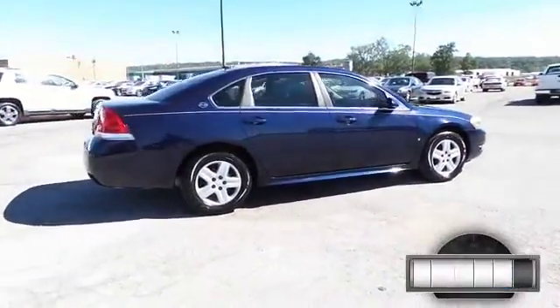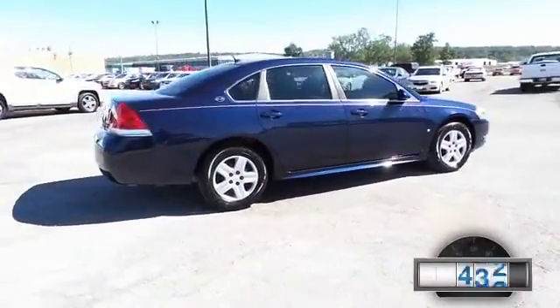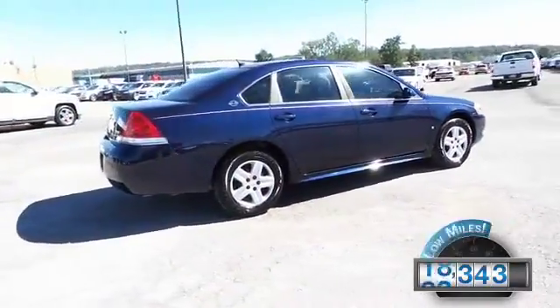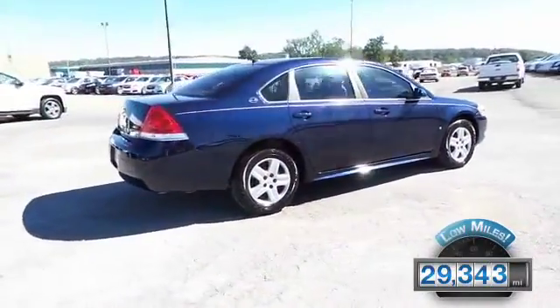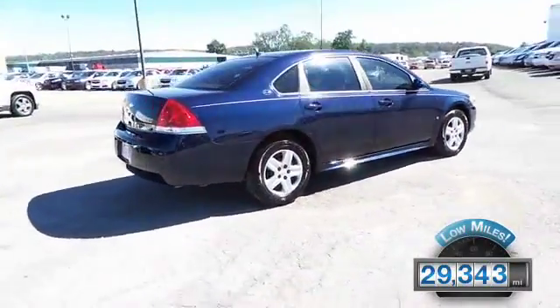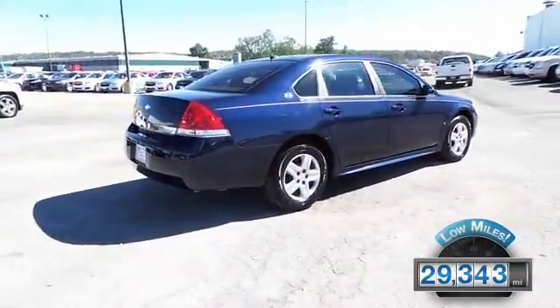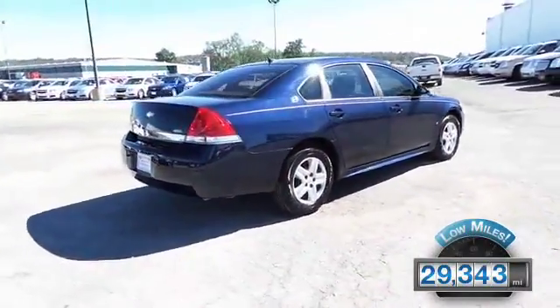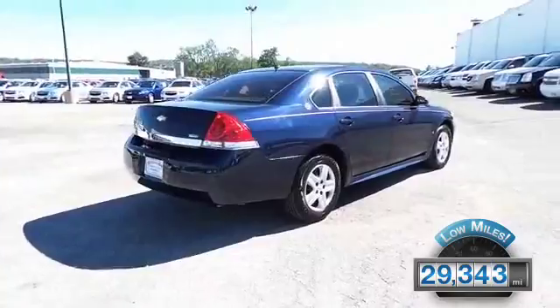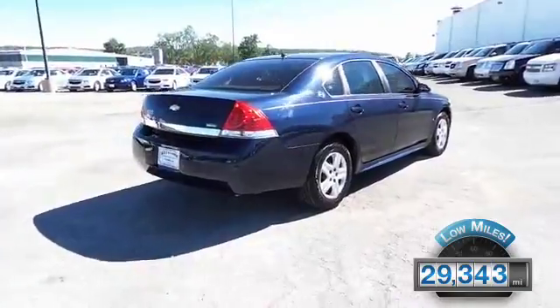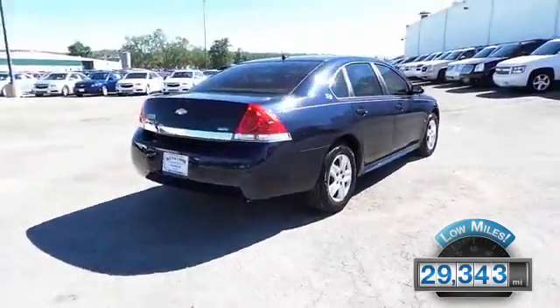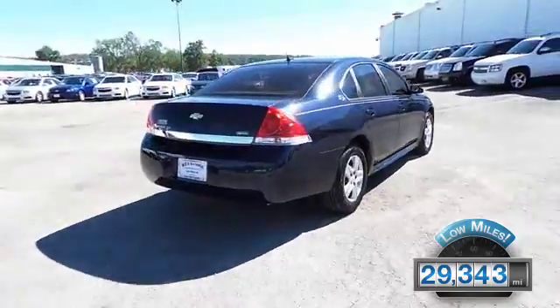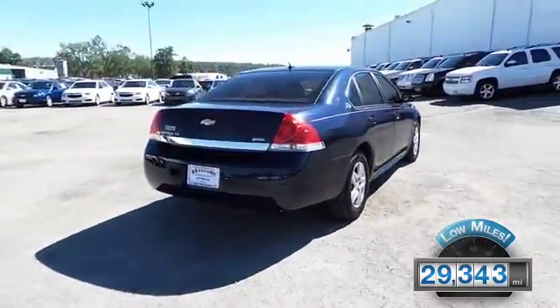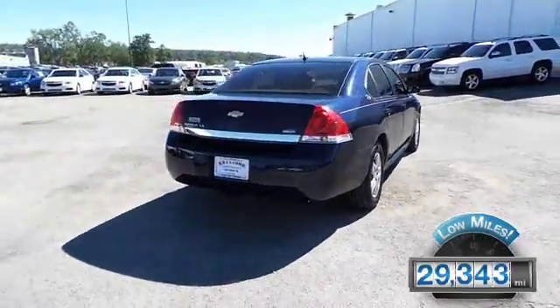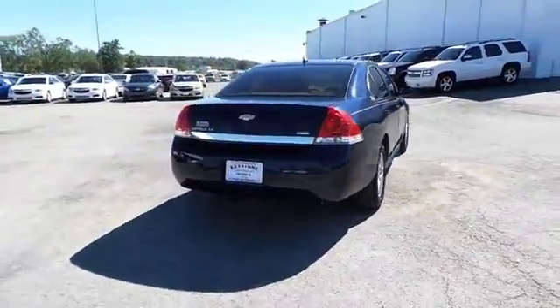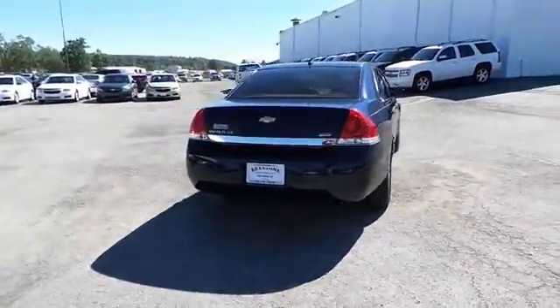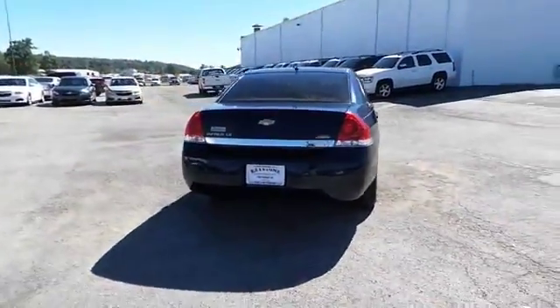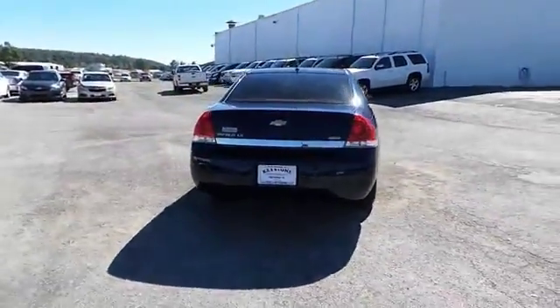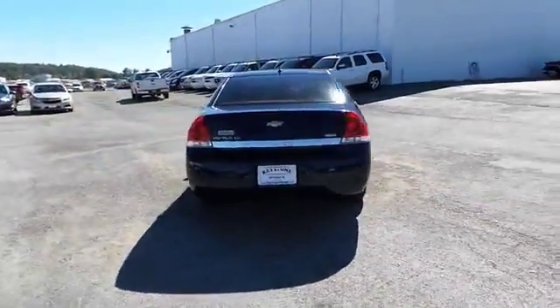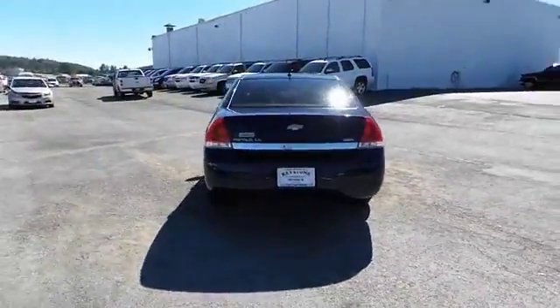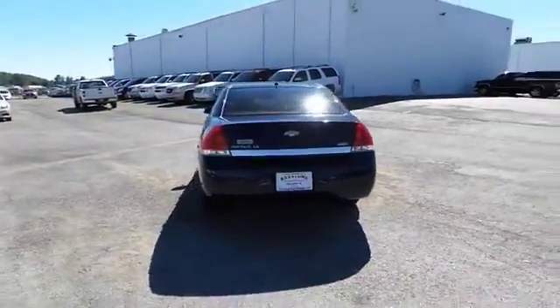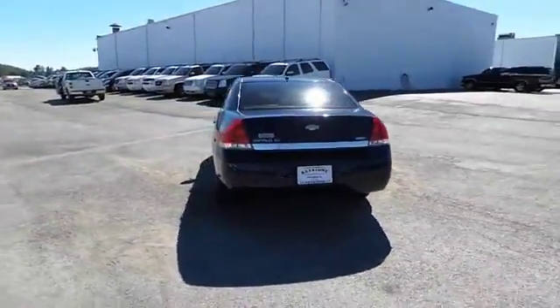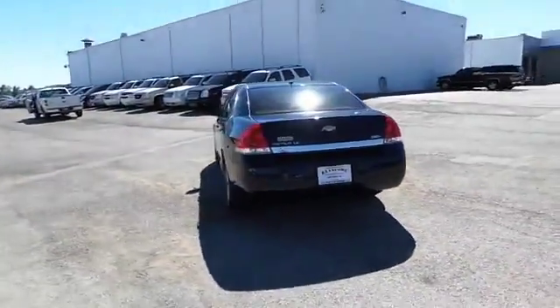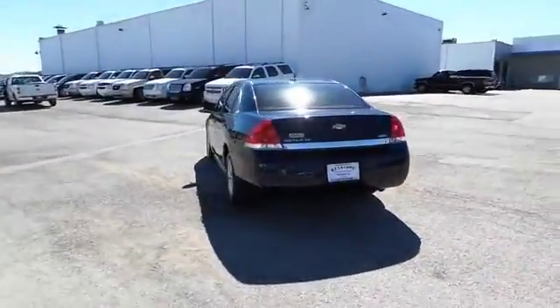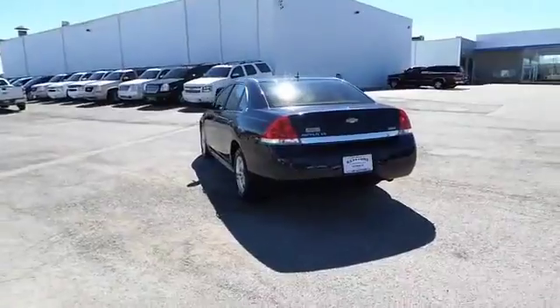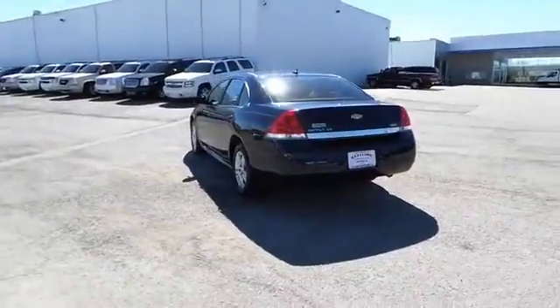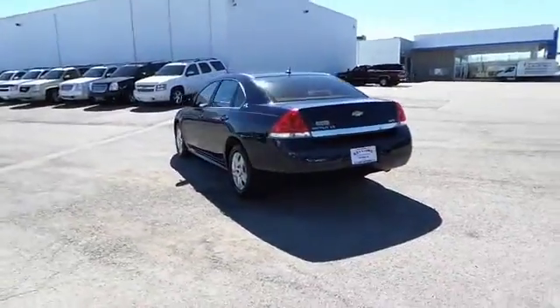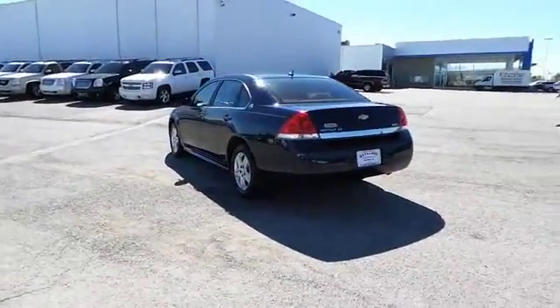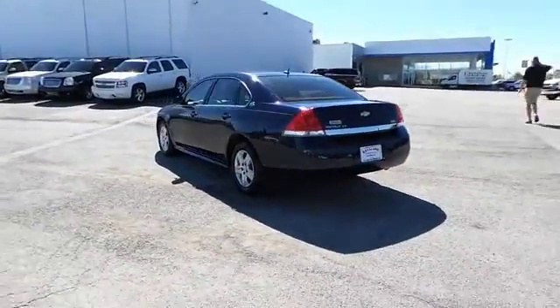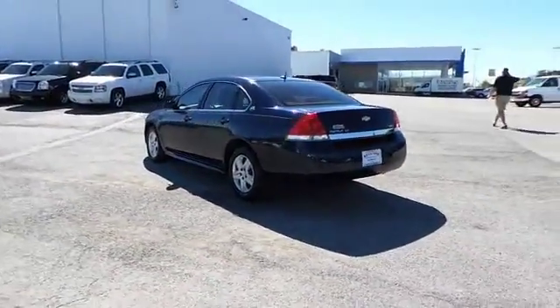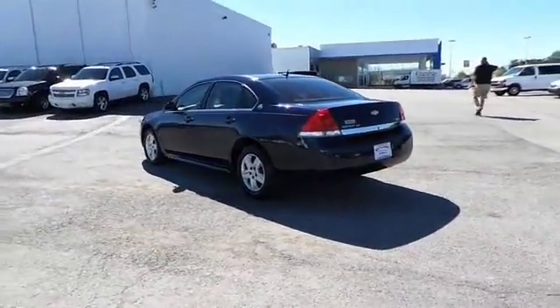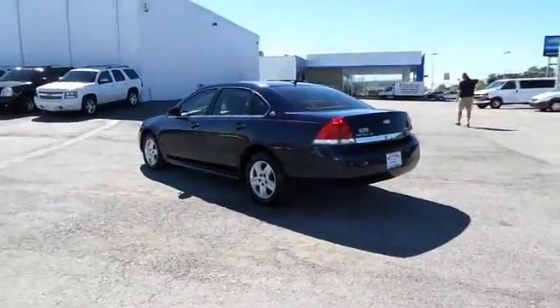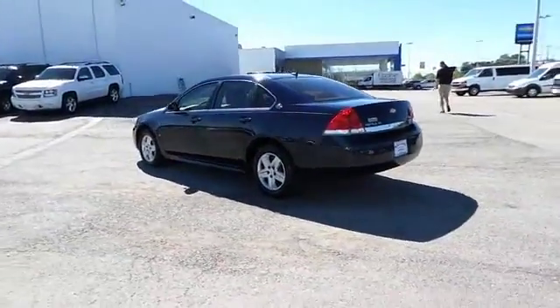With fewer than 30,000 miles, this vehicle has a long road ahead. The features include power mirrors, traction control, daytime running lights, and anti-lock brakes.